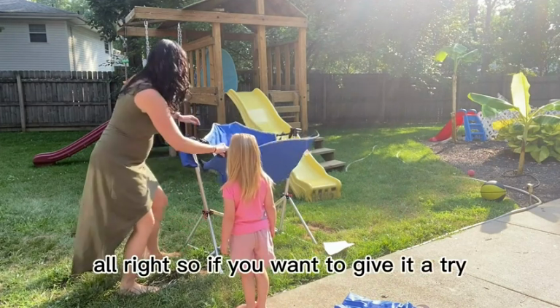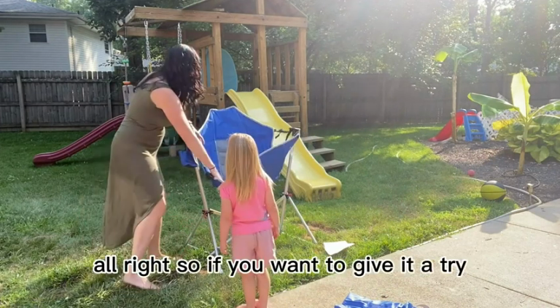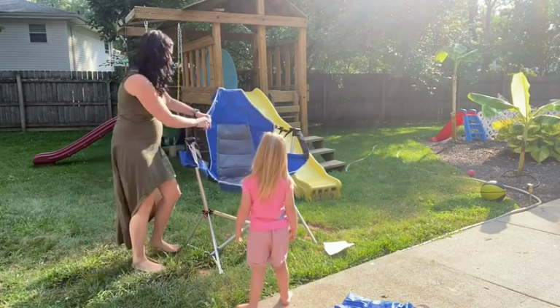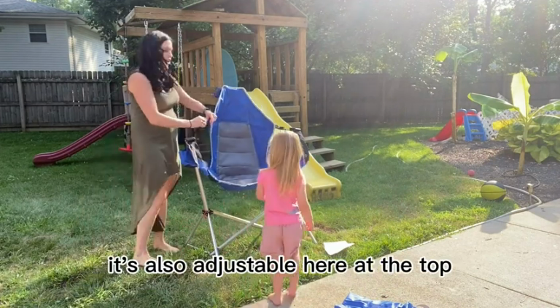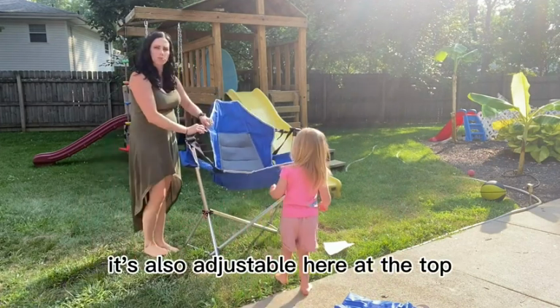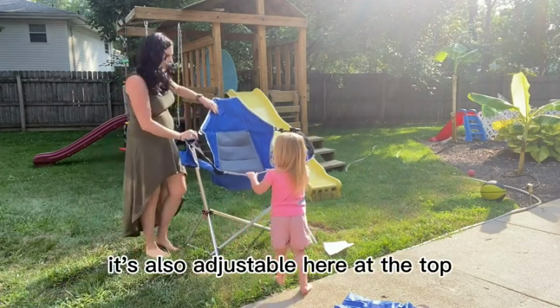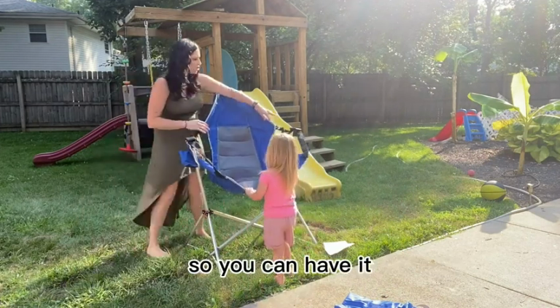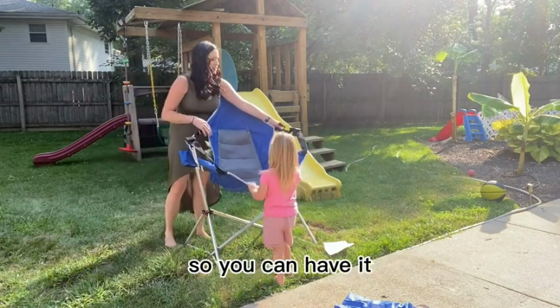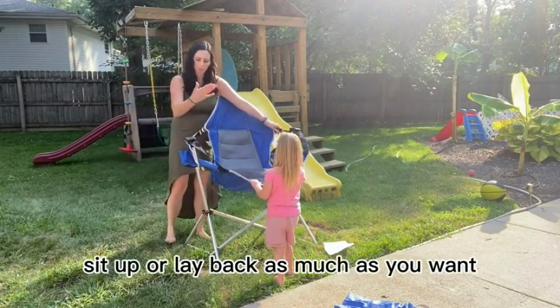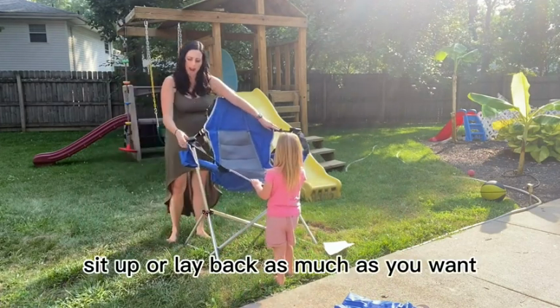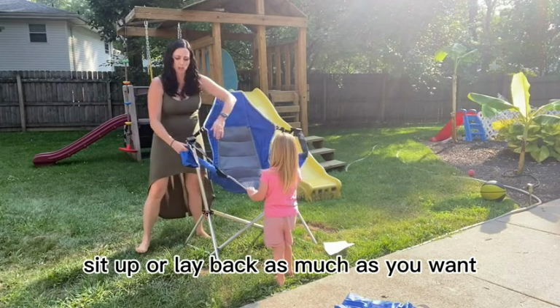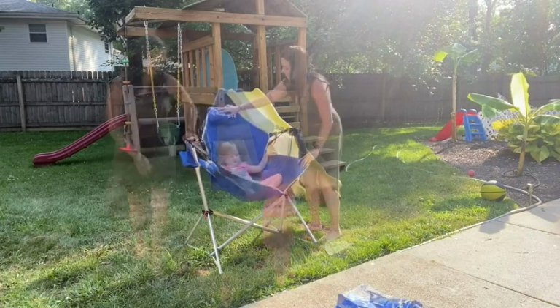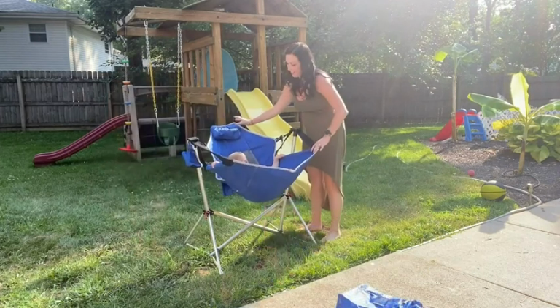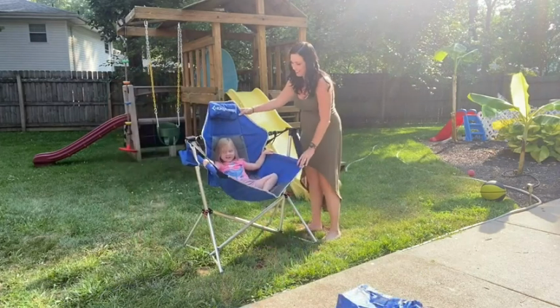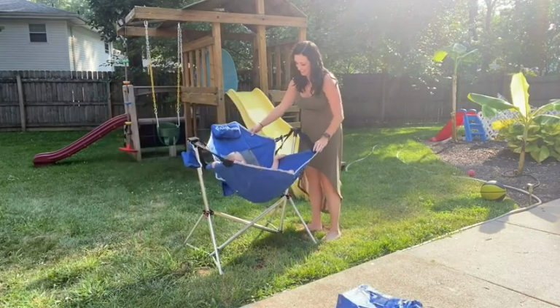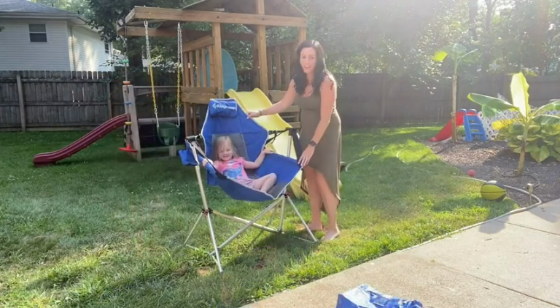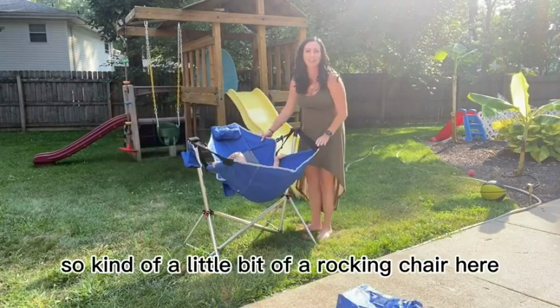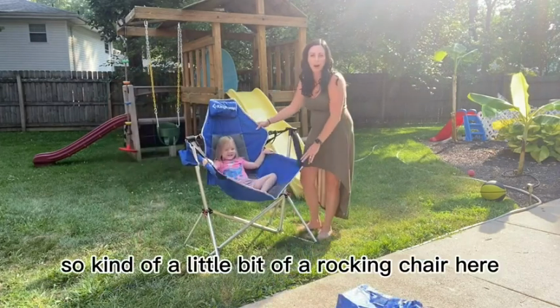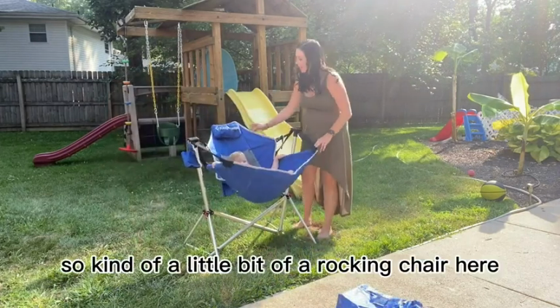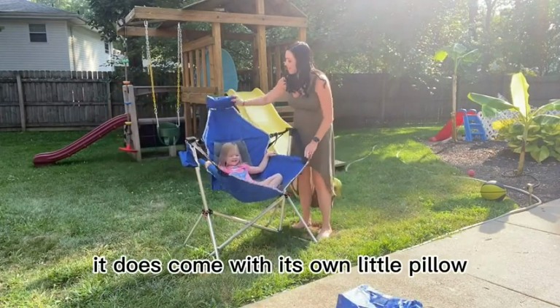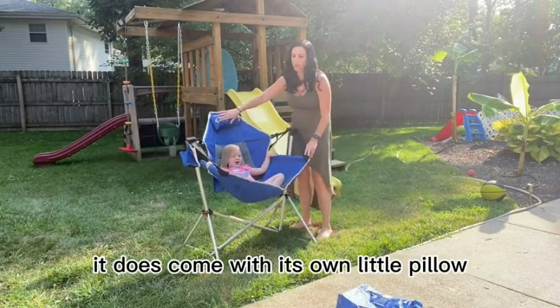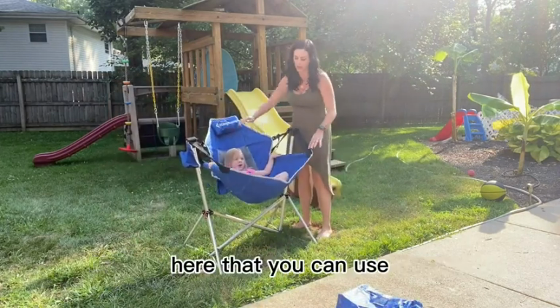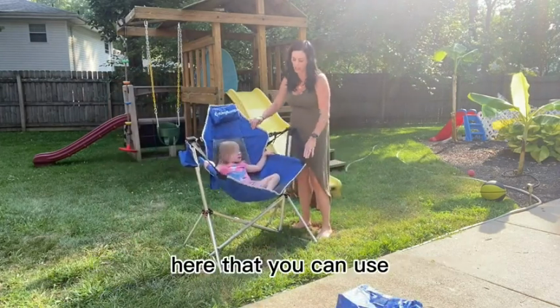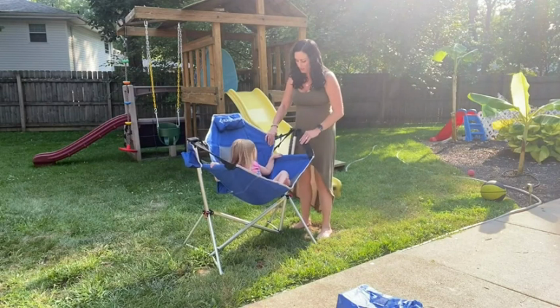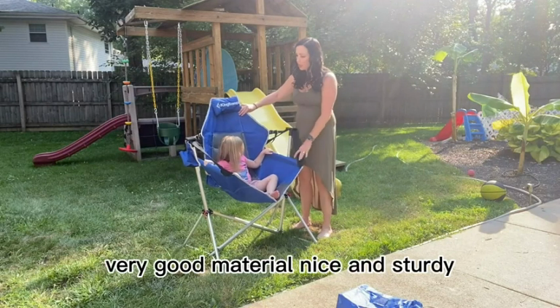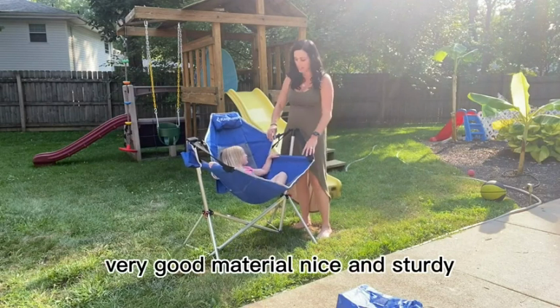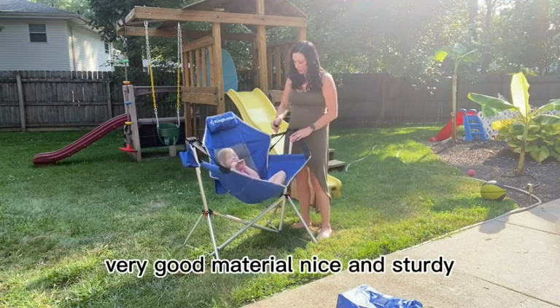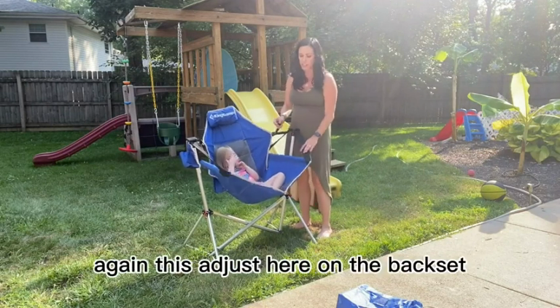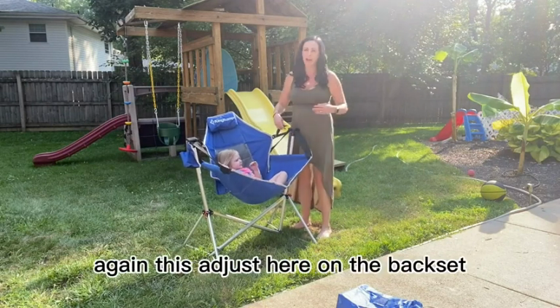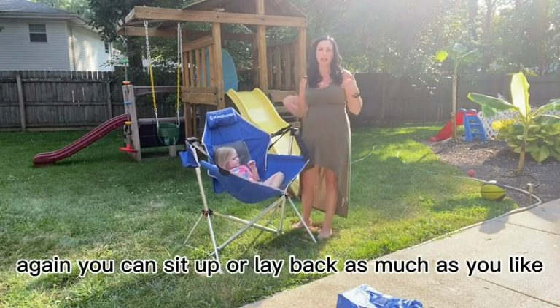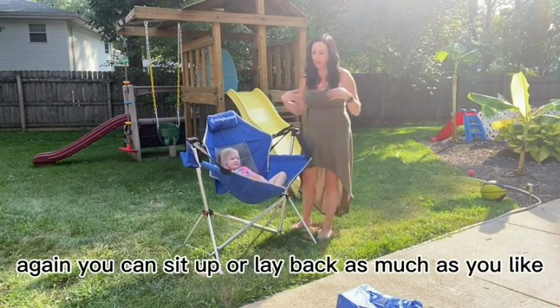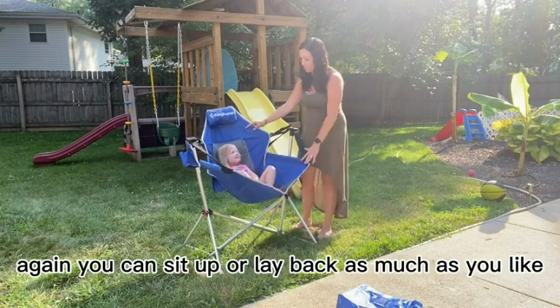It's also adjustable here at the top, so you can have it sit up or lay back as much as you want — kind of a little bit of a rocking chair. It does come with a little pillow here that you can use. Very good material, nice and sturdy. This adjustment here on the back lets you sit up or lay back as much as you want.